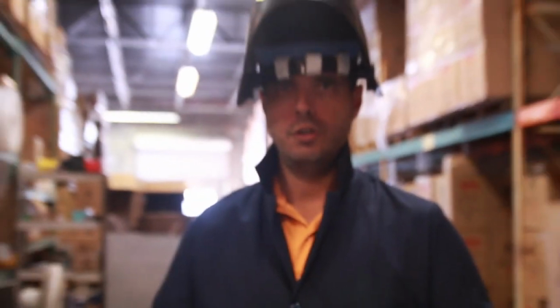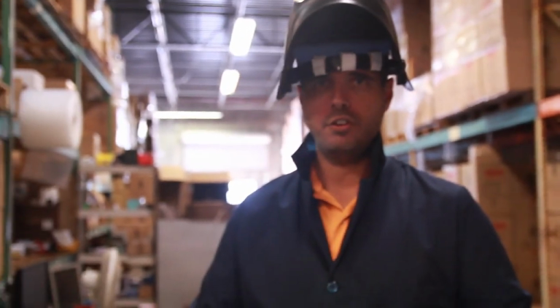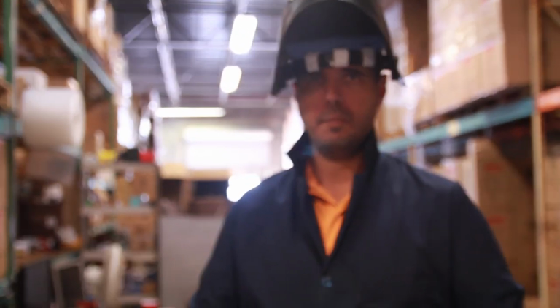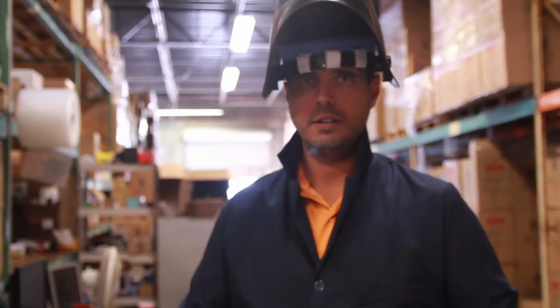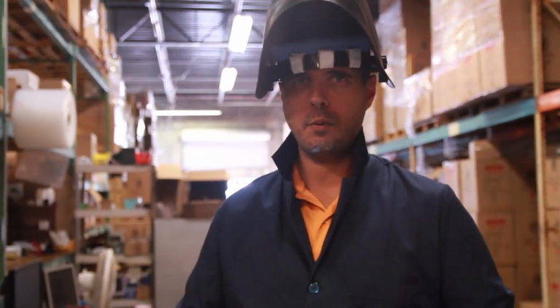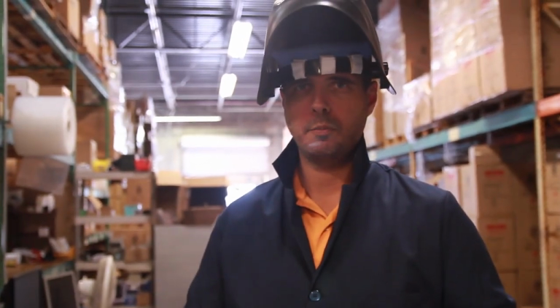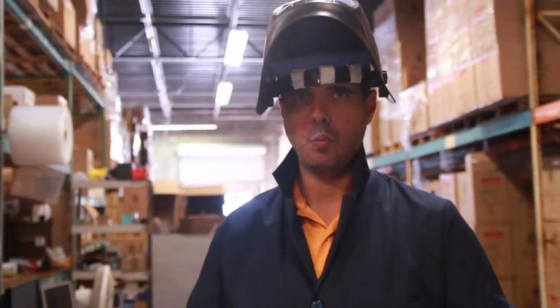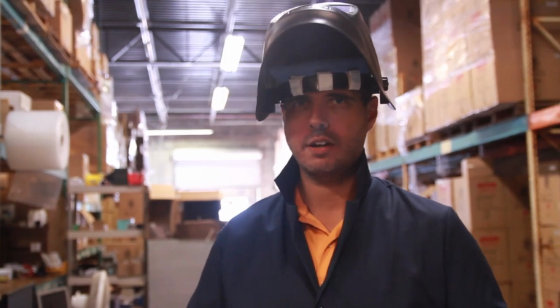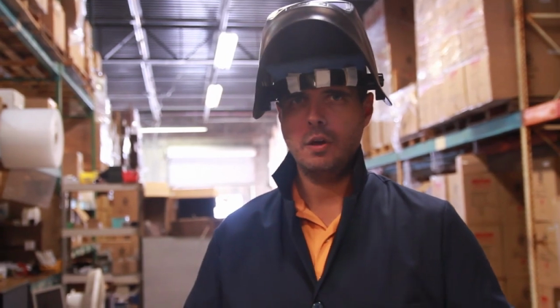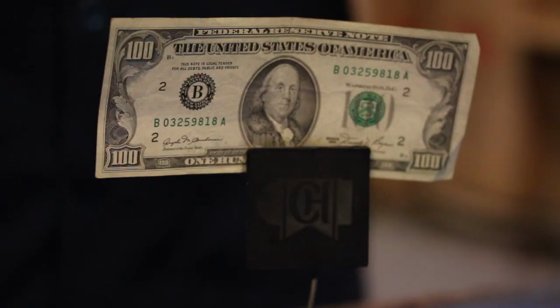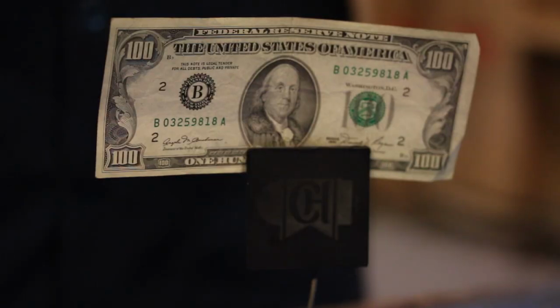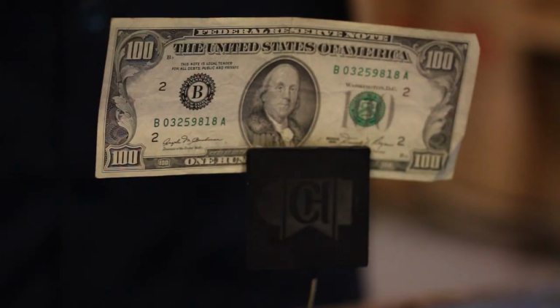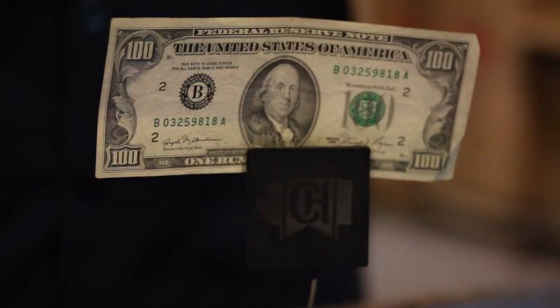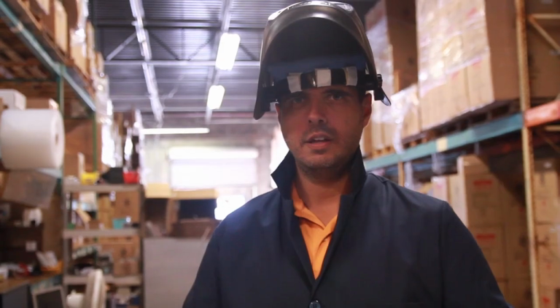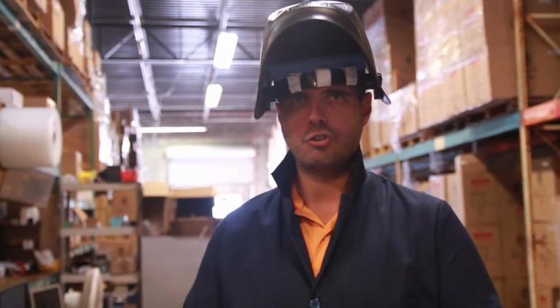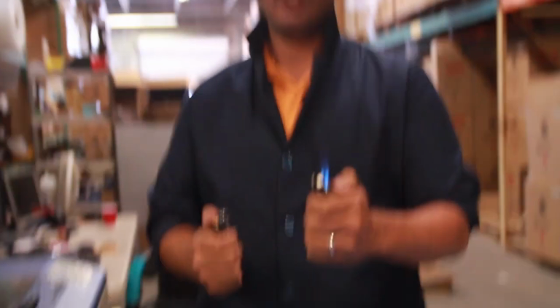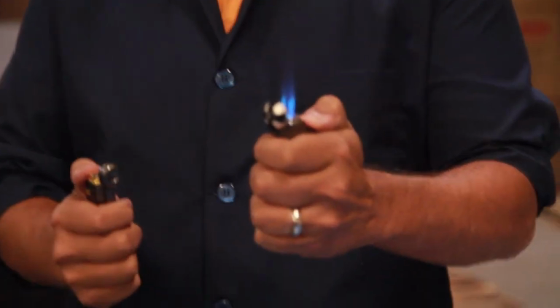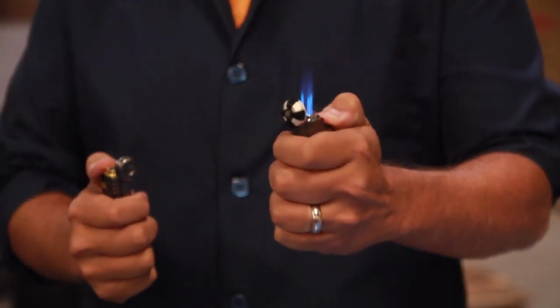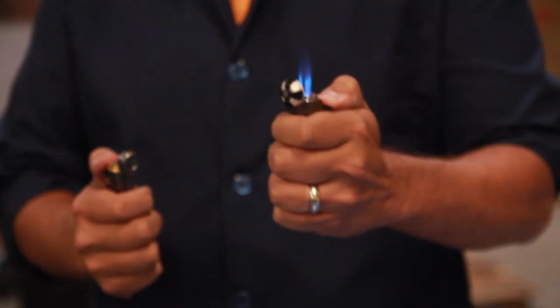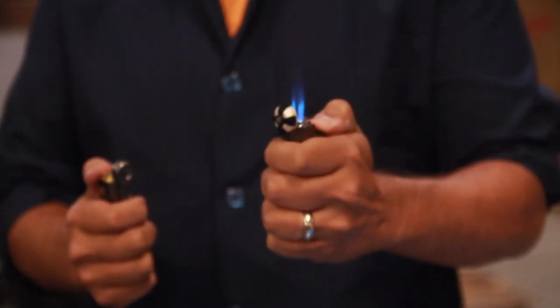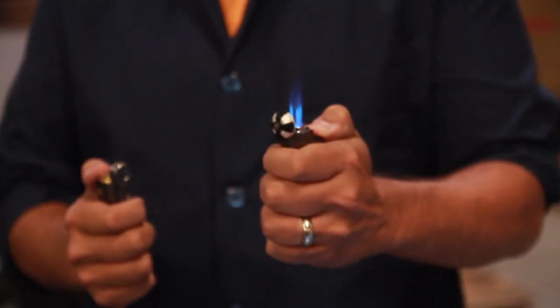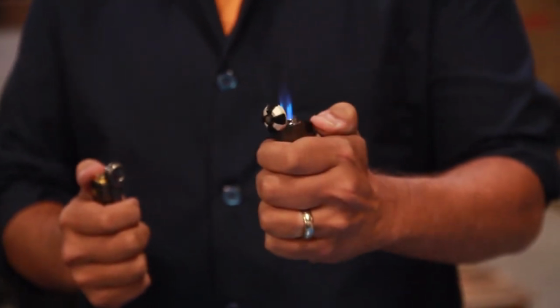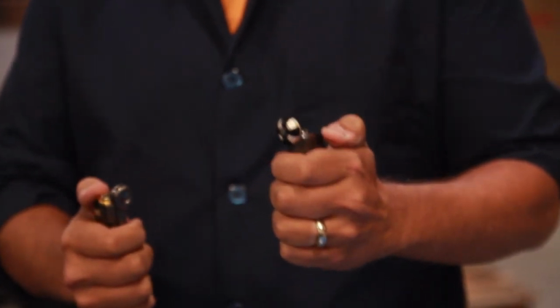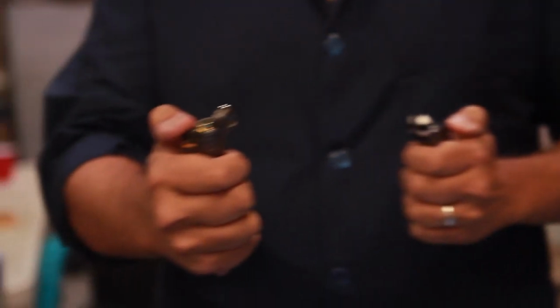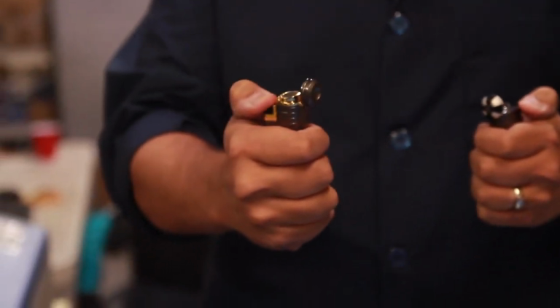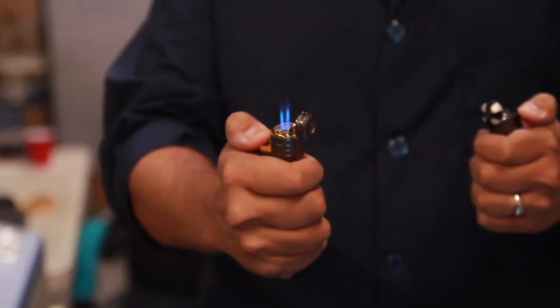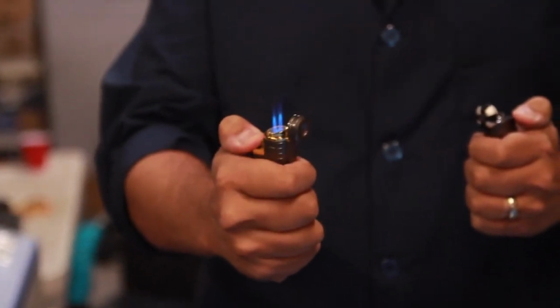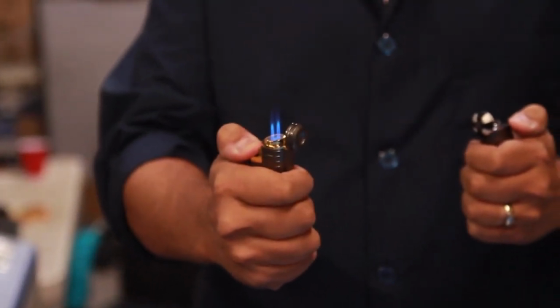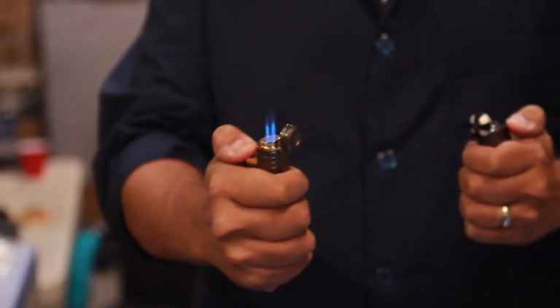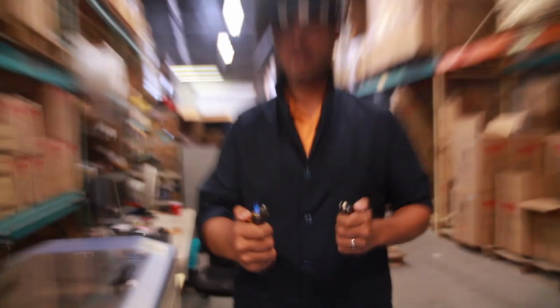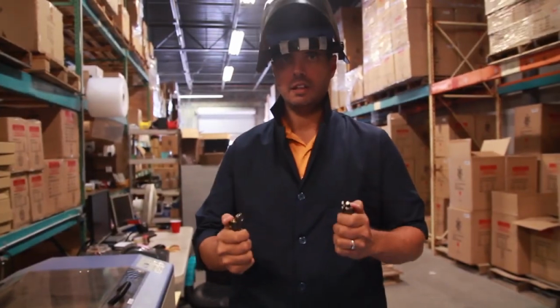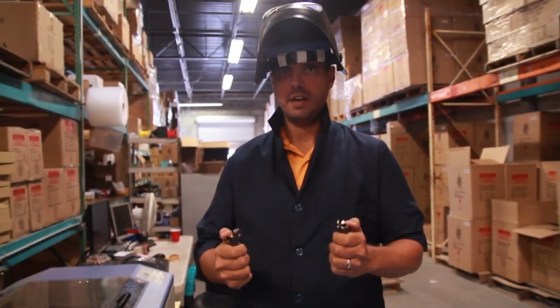You've watched us melt a penny. Now we're back to prove which lighter will burn this hundred dollar bill faster. Is it the triple flame action of the Space 6 lighter or the double flame action of the Space 7 lighter? Let's find out.